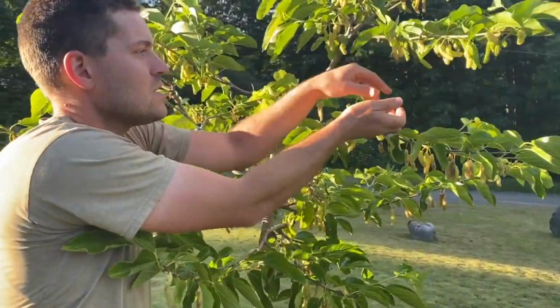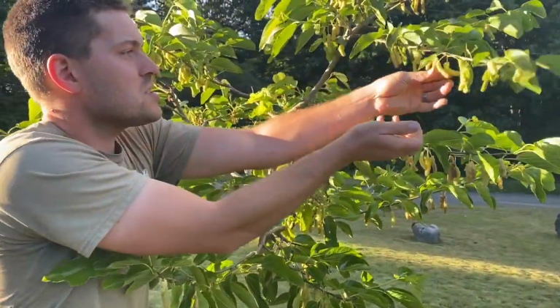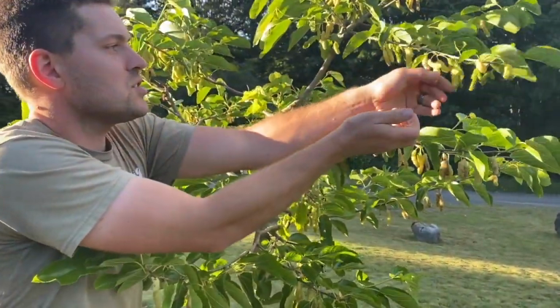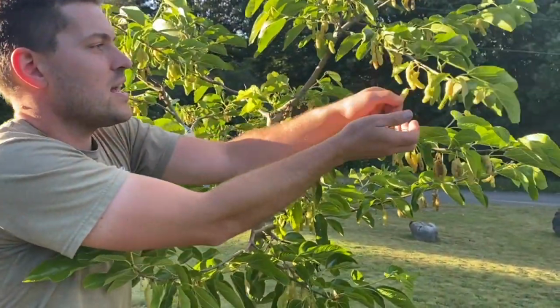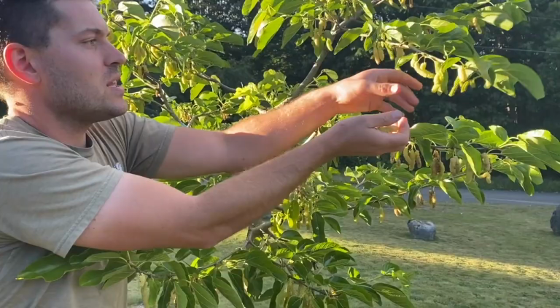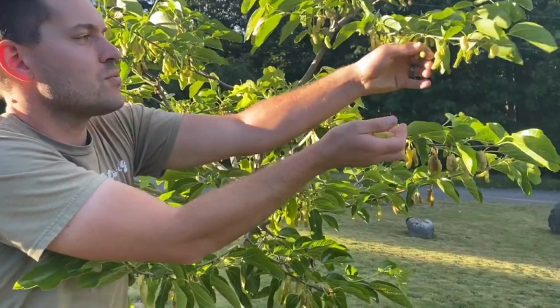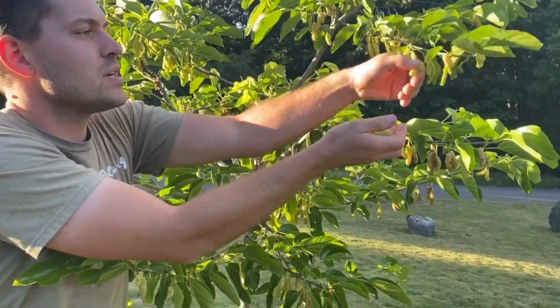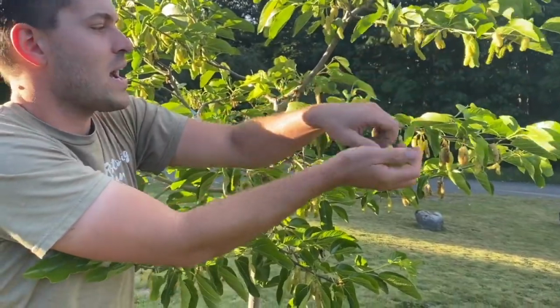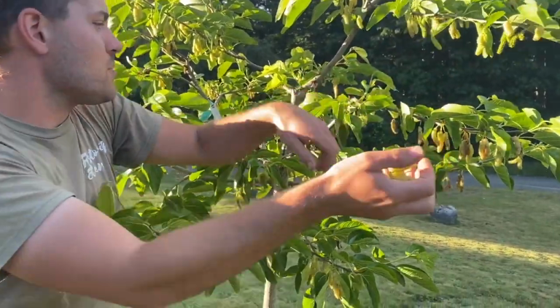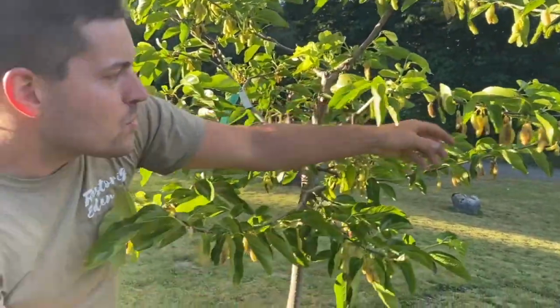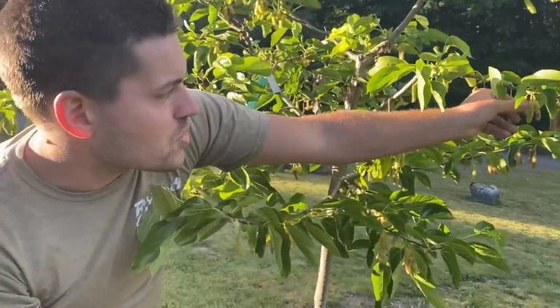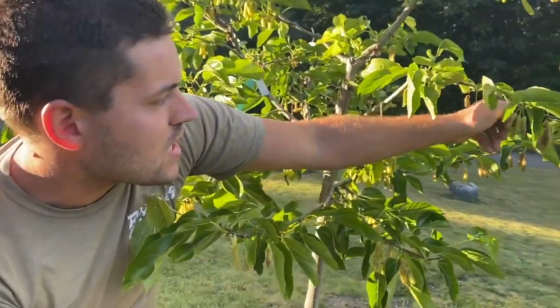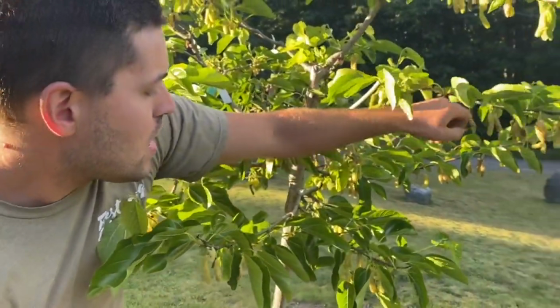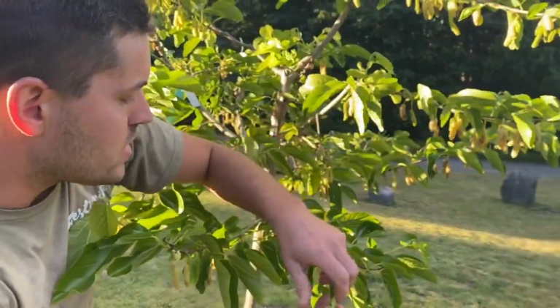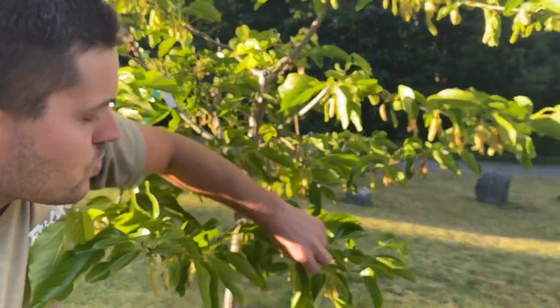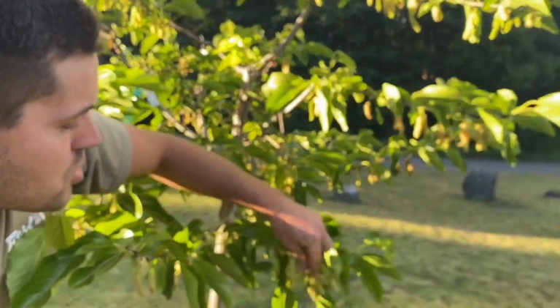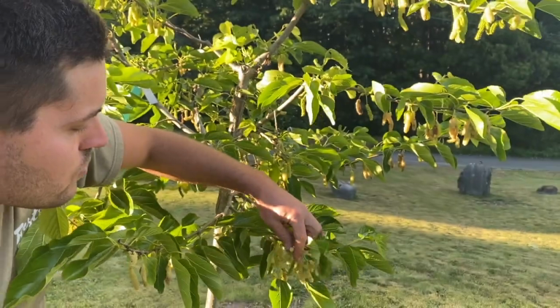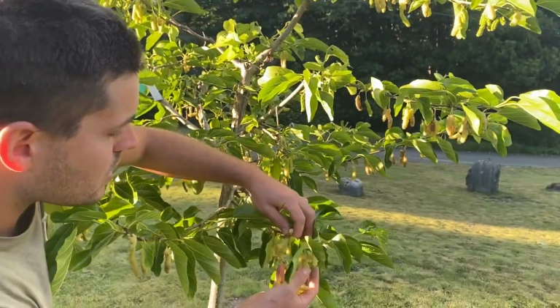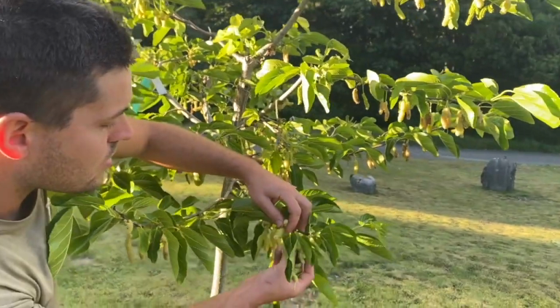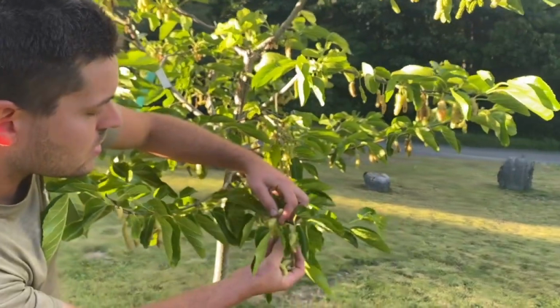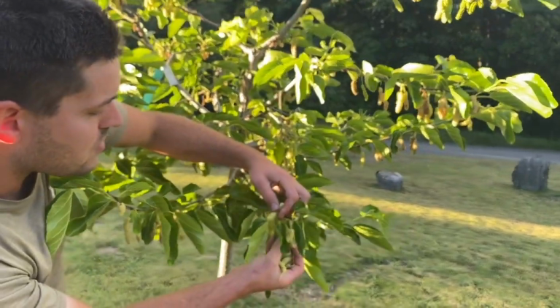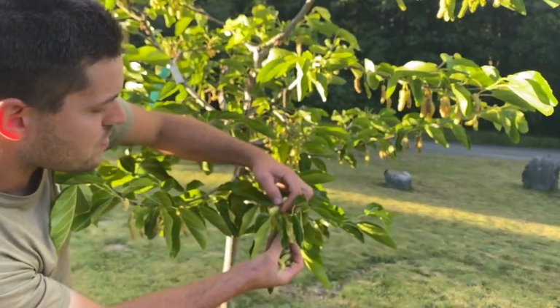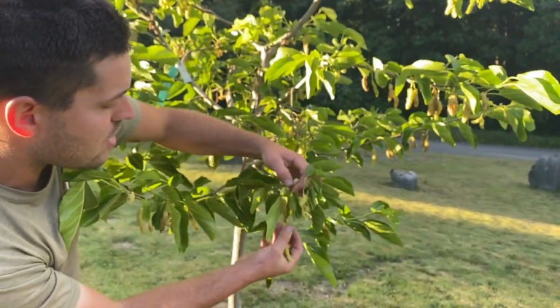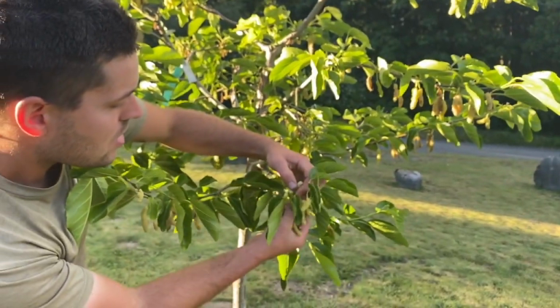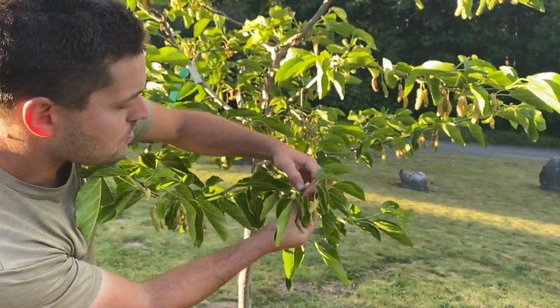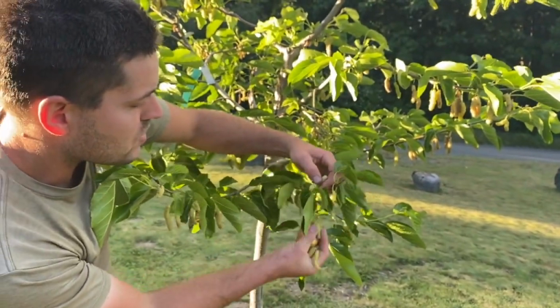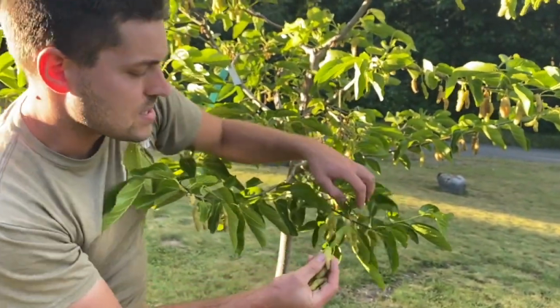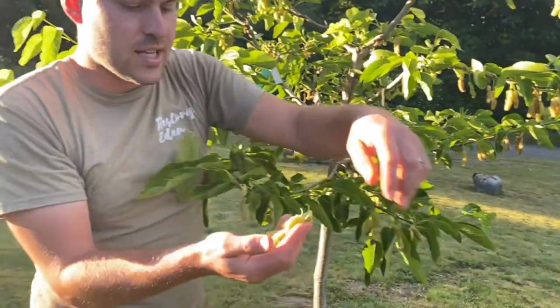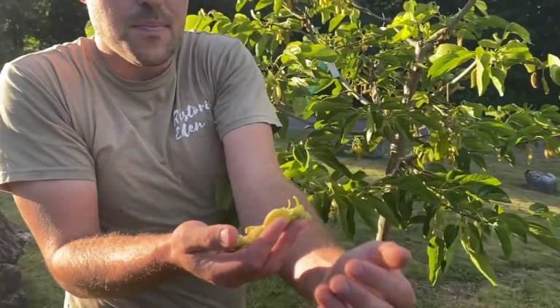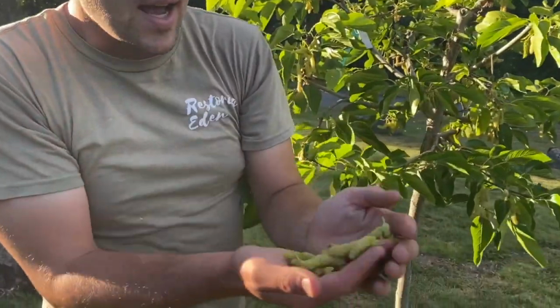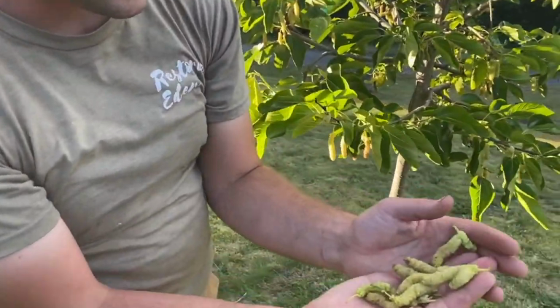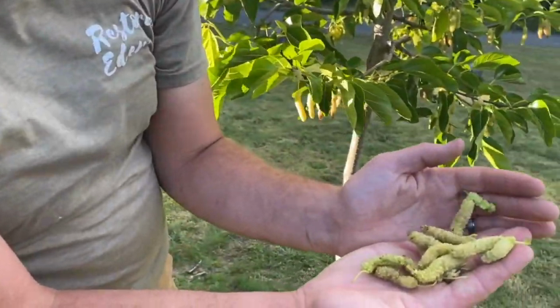This tree is still young, and it was in really bad shape when we purchased it. We had to root wash it and really clean it up and nurse it back to health. But this is its second year and it's really doing good.